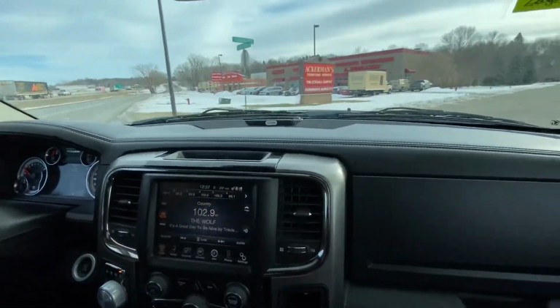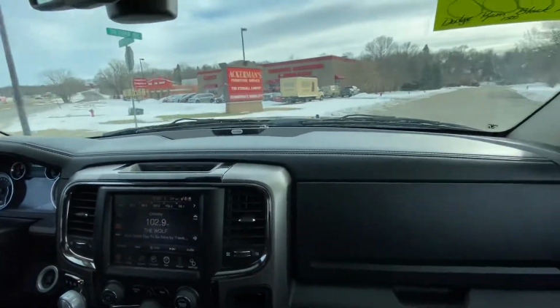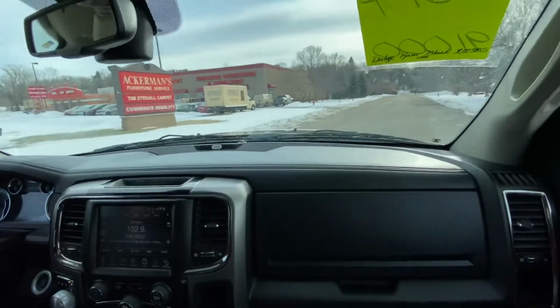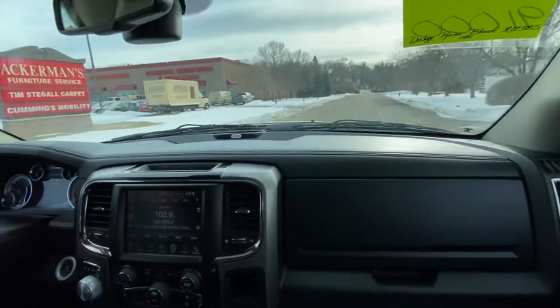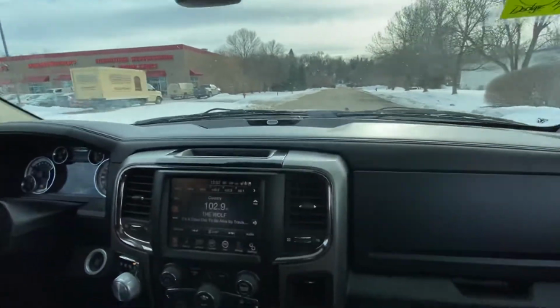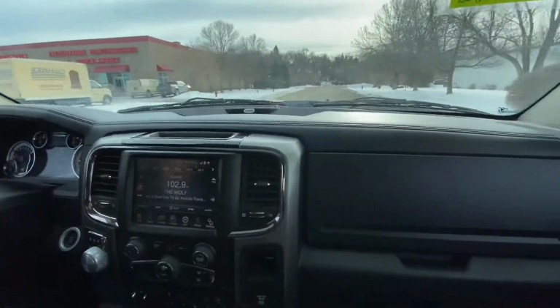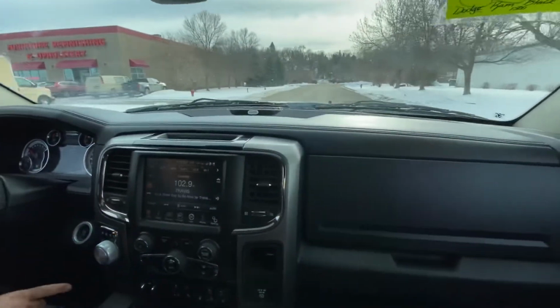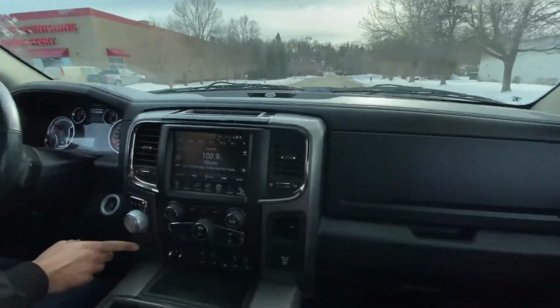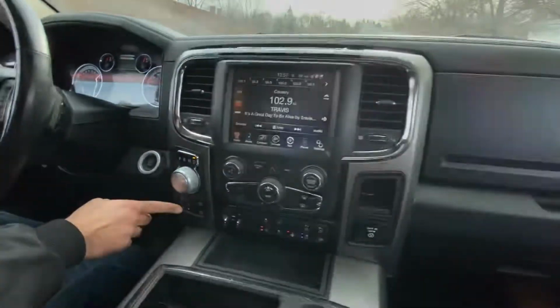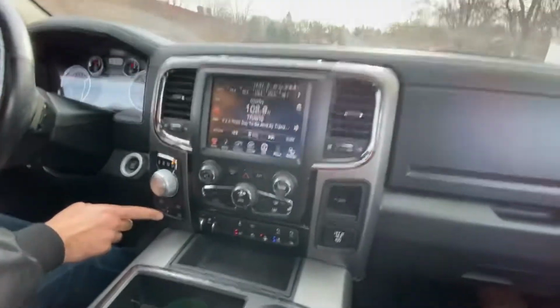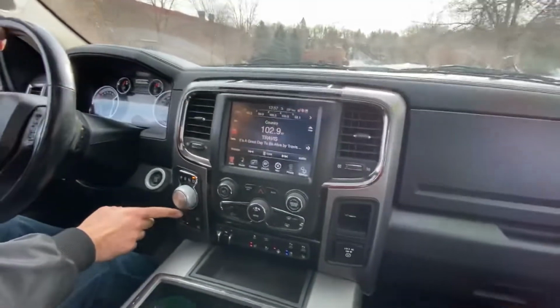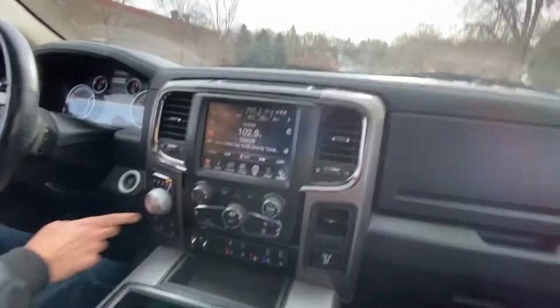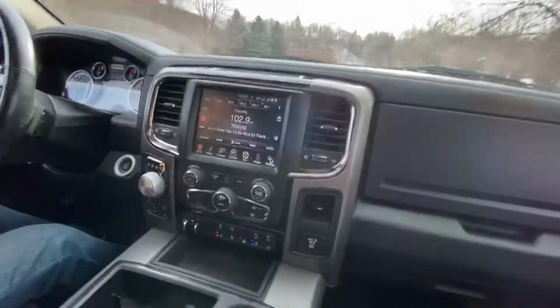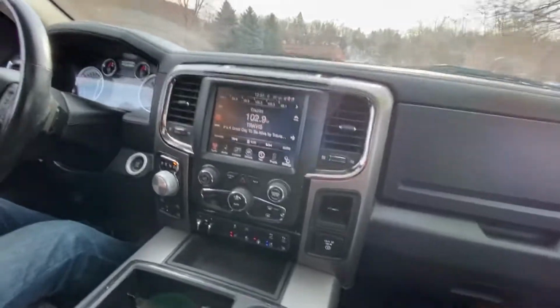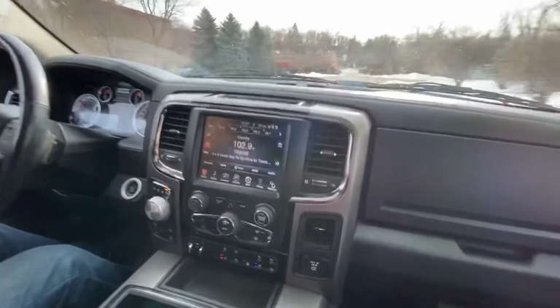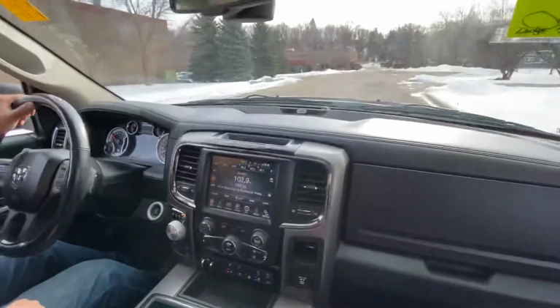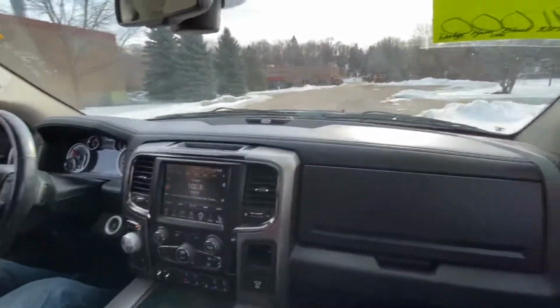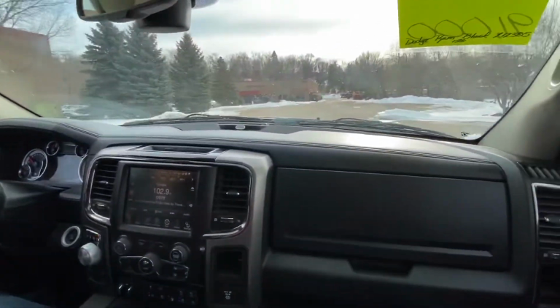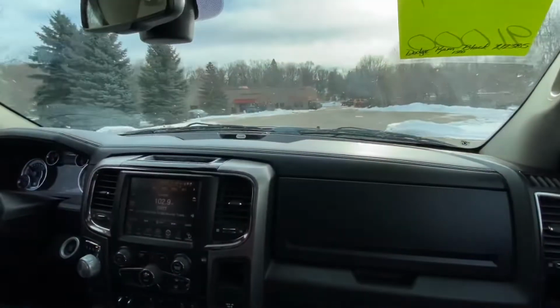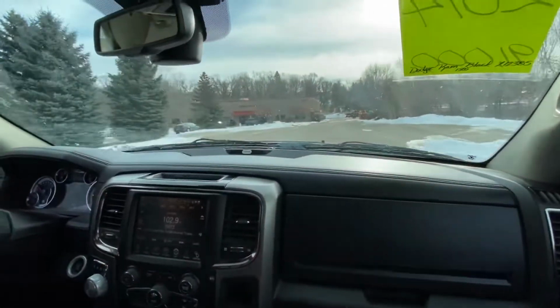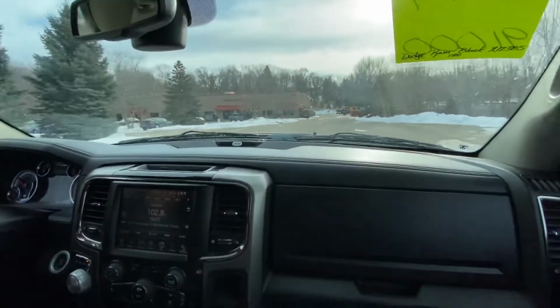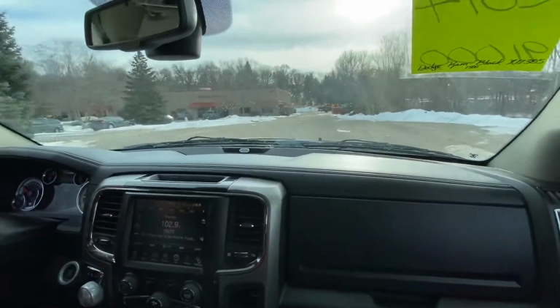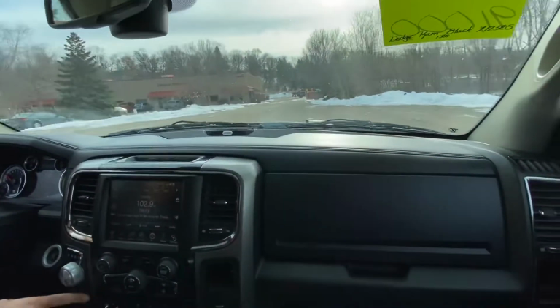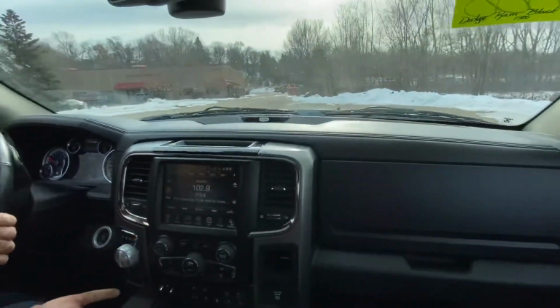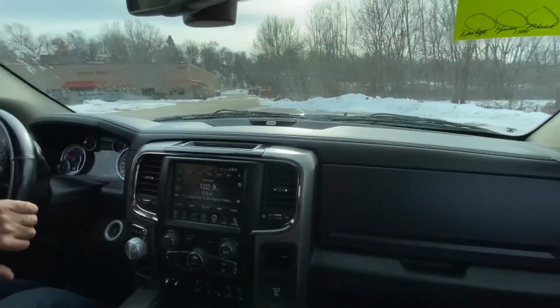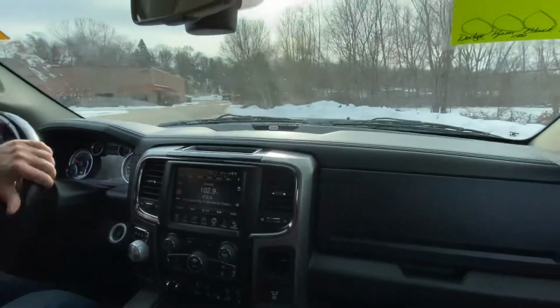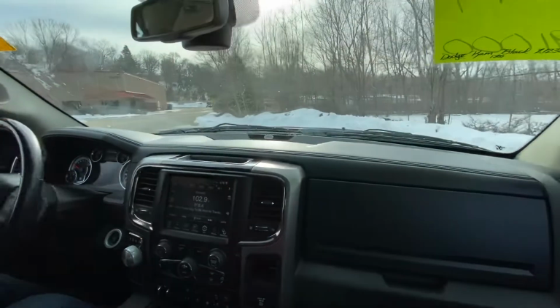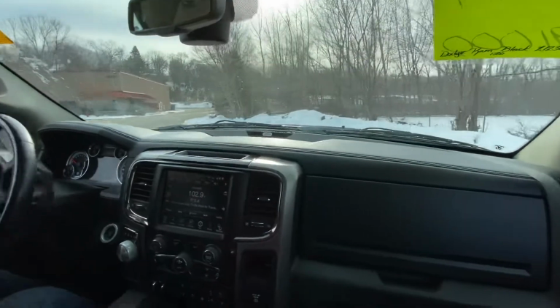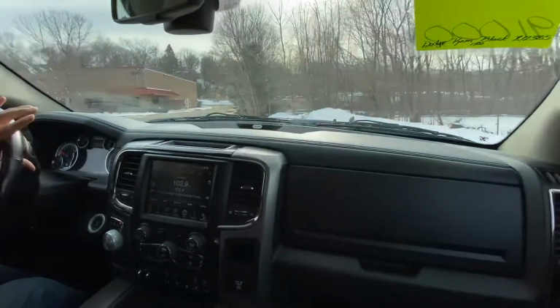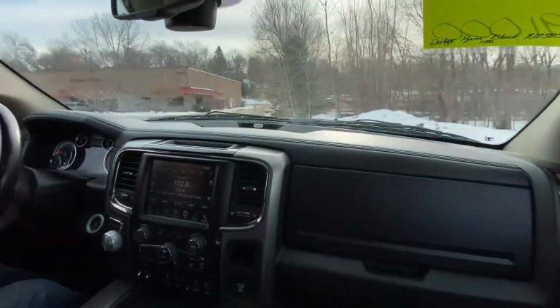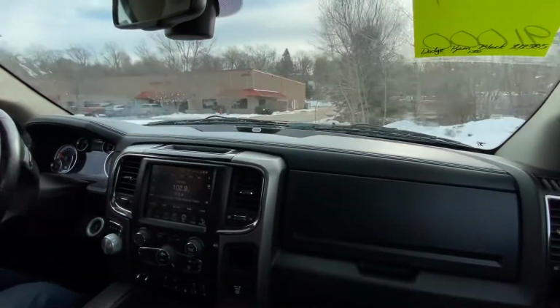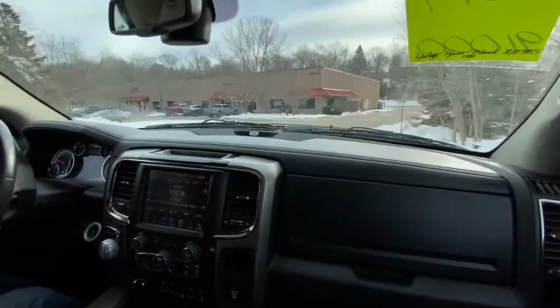Four-wheel drive on this vehicle is very simple. Right now you're in two-wheel drive. You can hit four-wheel drive auto and it detects slippage automatically, or you can lock it into four high. We'll test that out in a little bit as well.